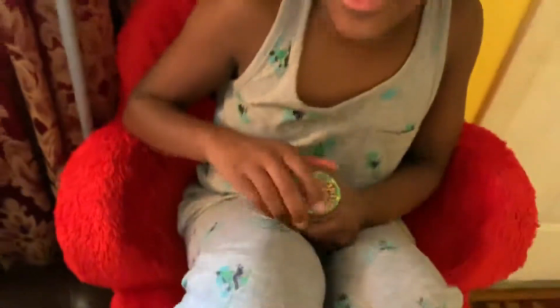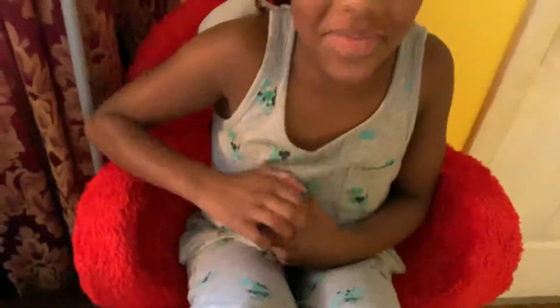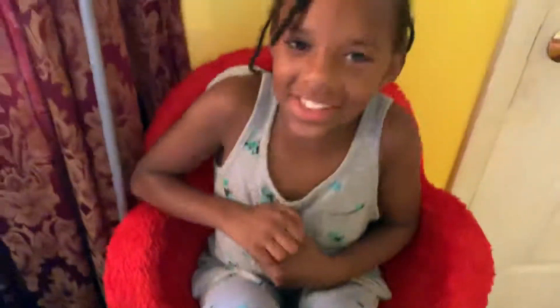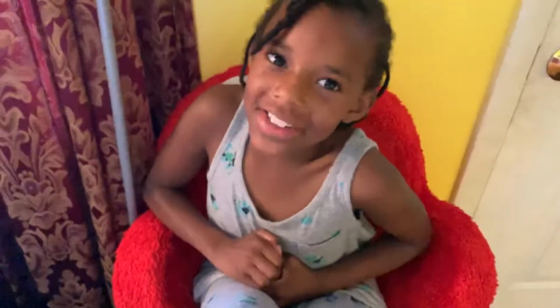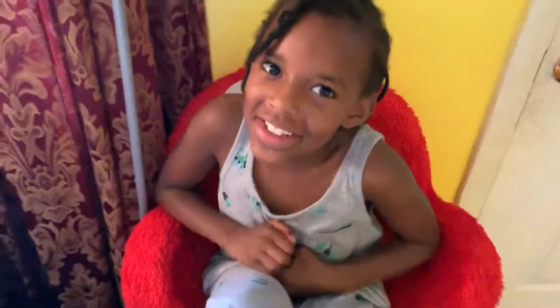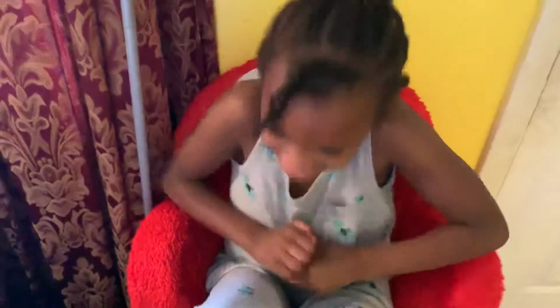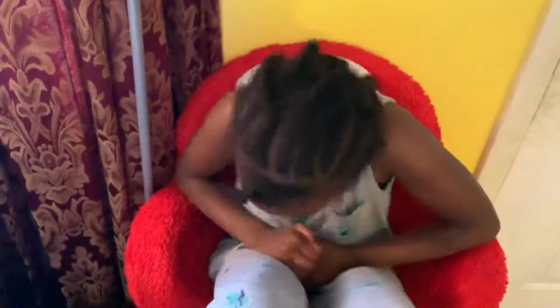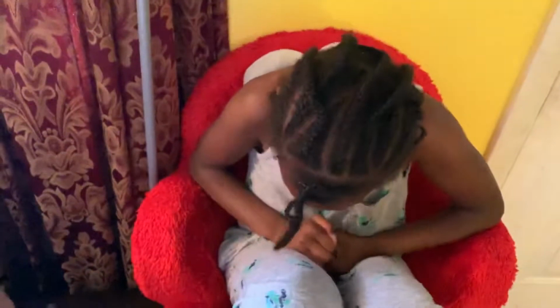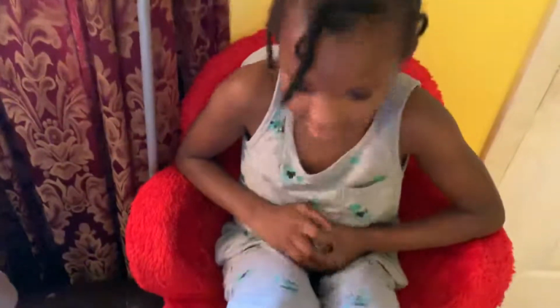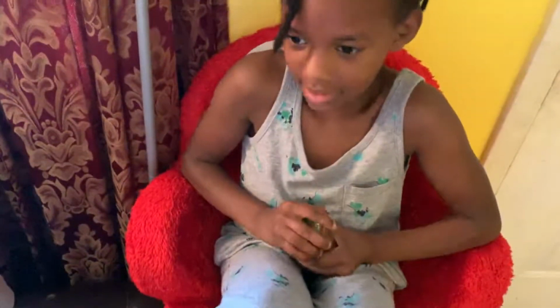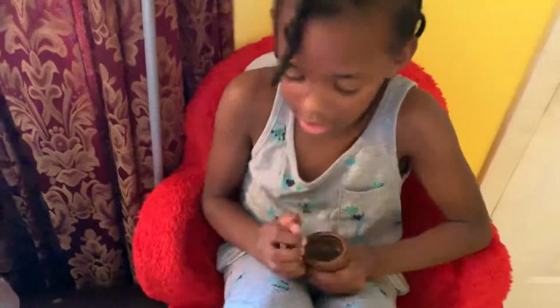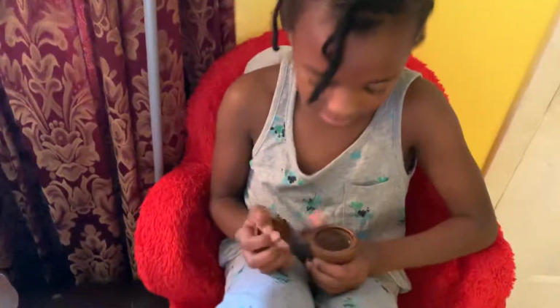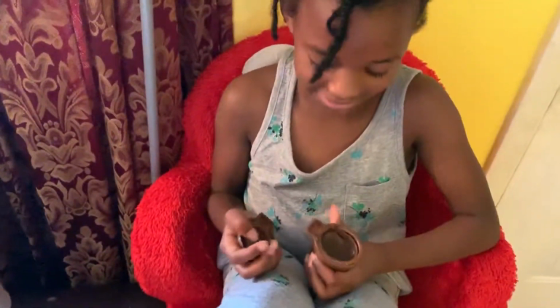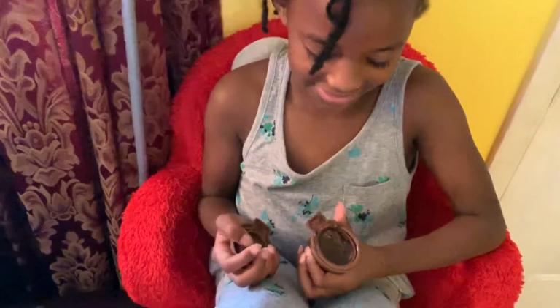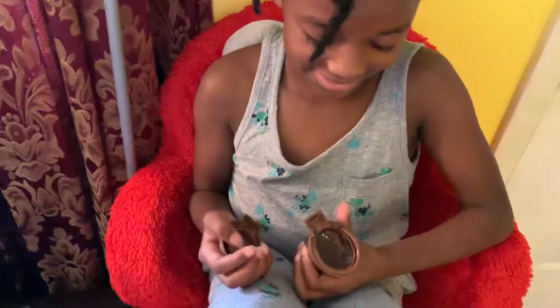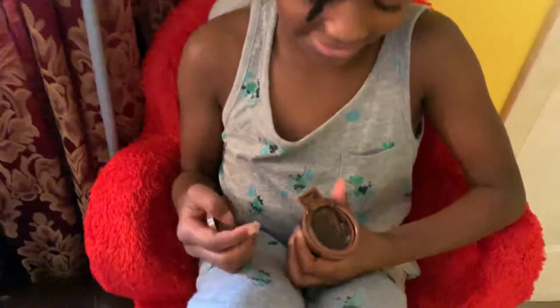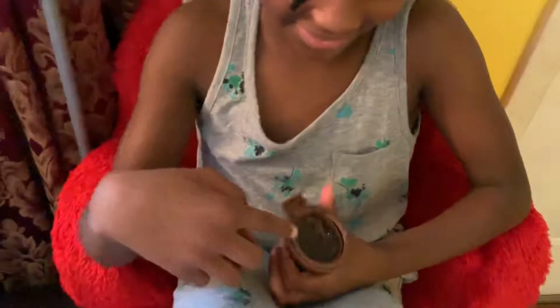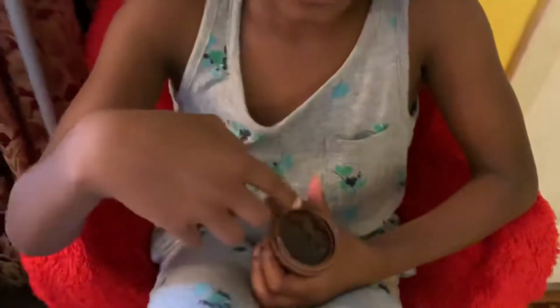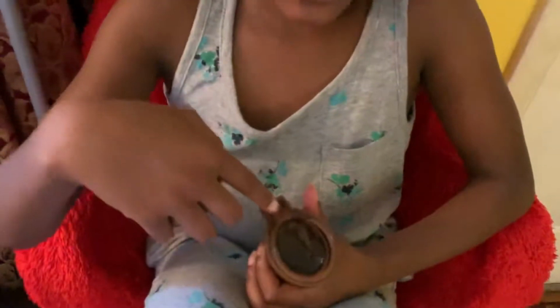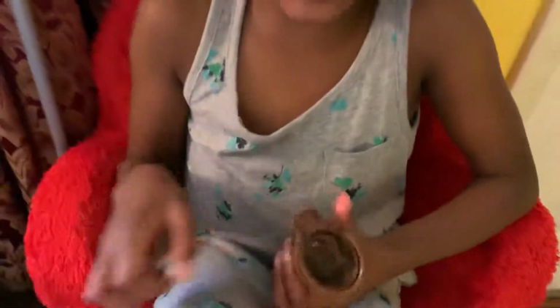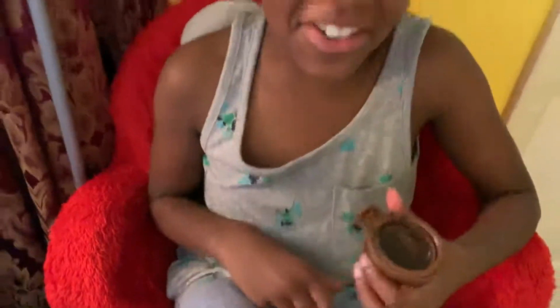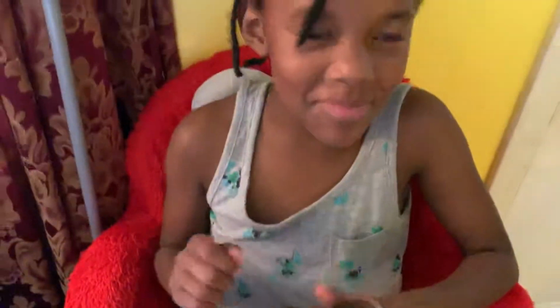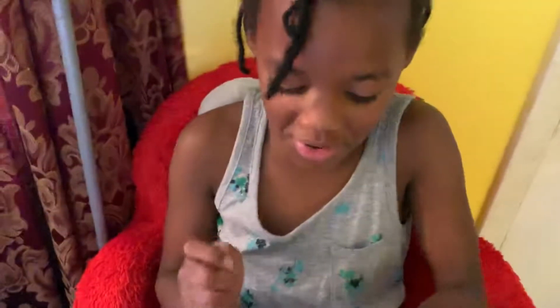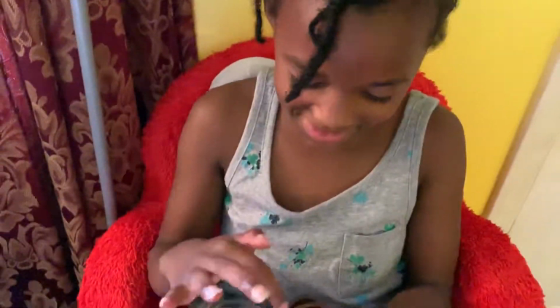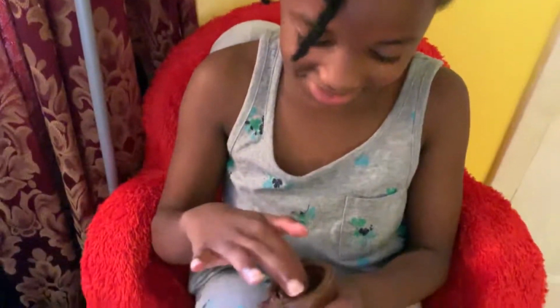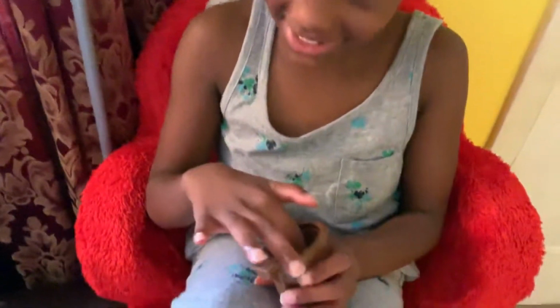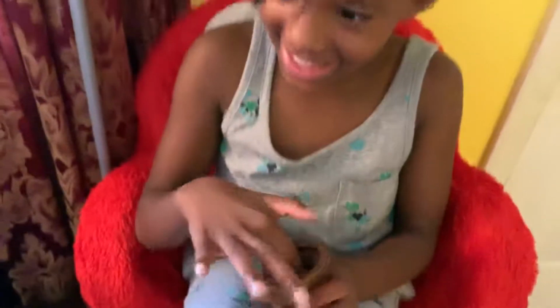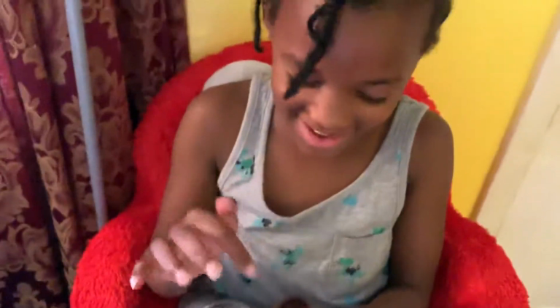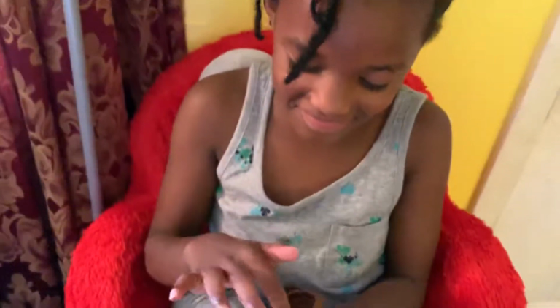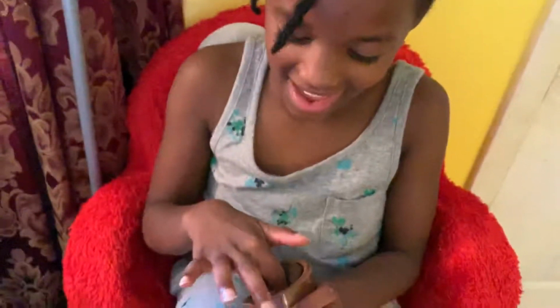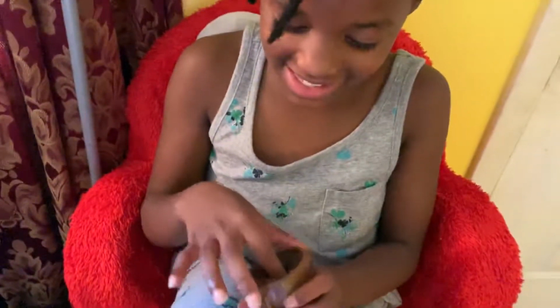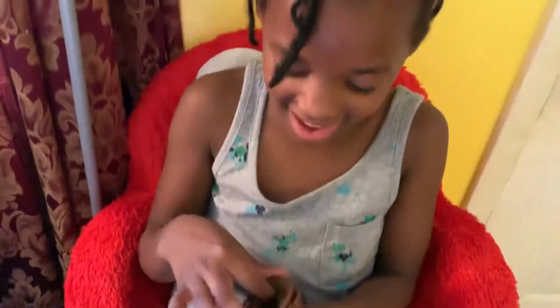You might be disgusted. Whoa! It's not really poop, but it looks like it. It's slime.